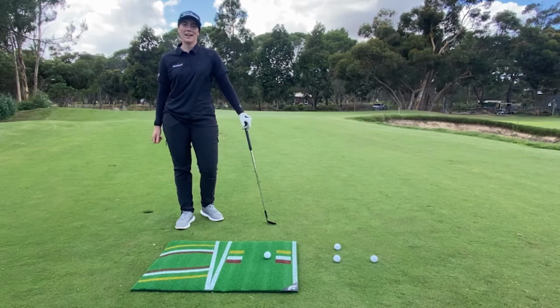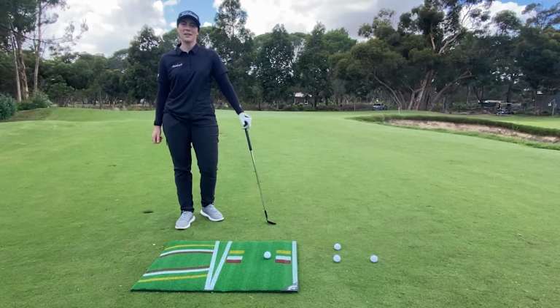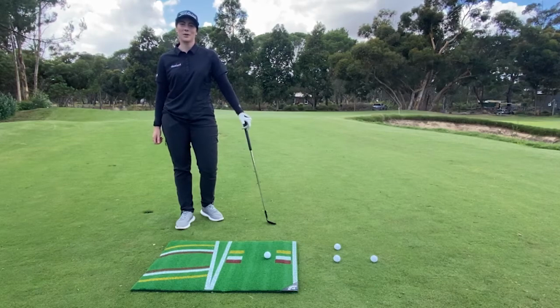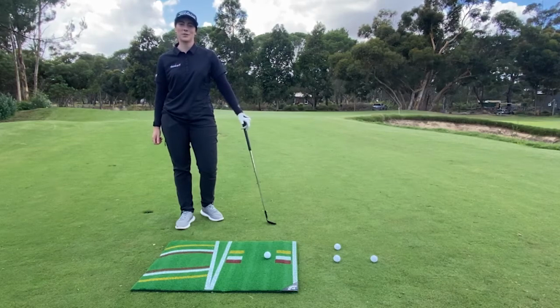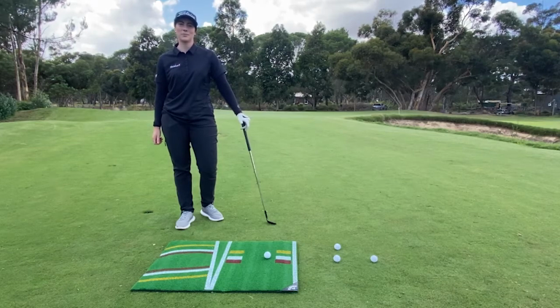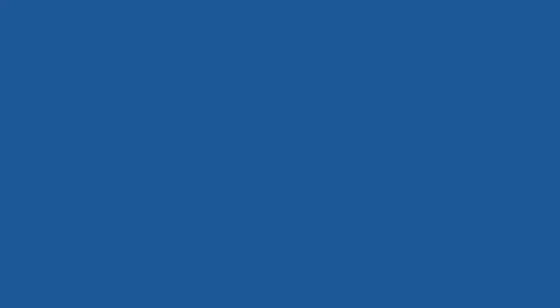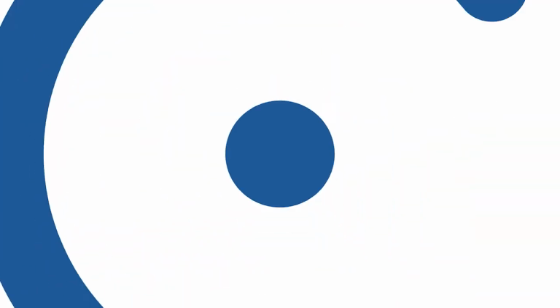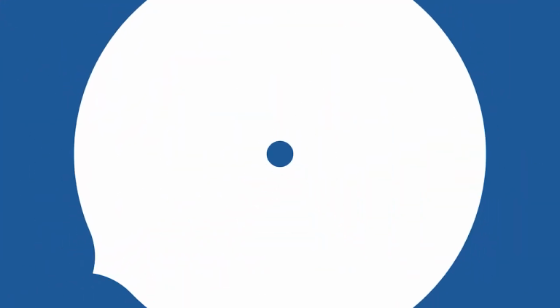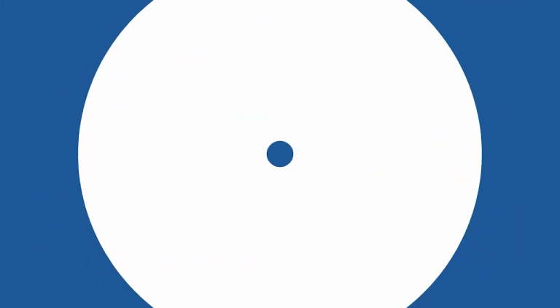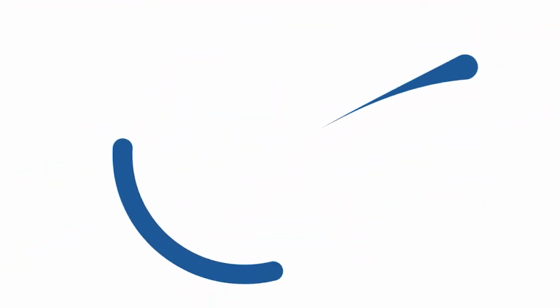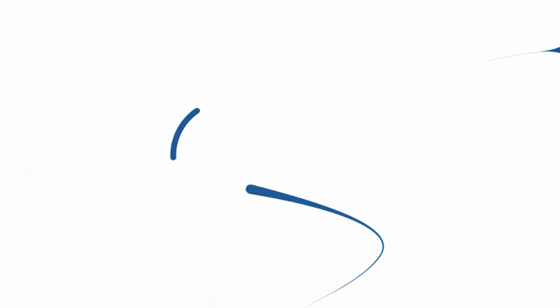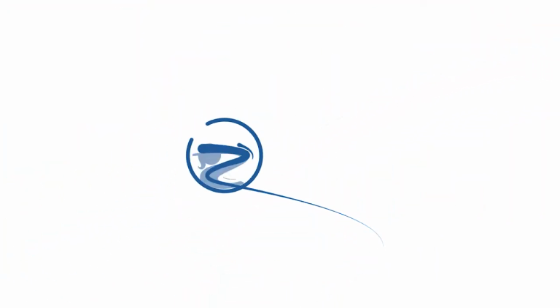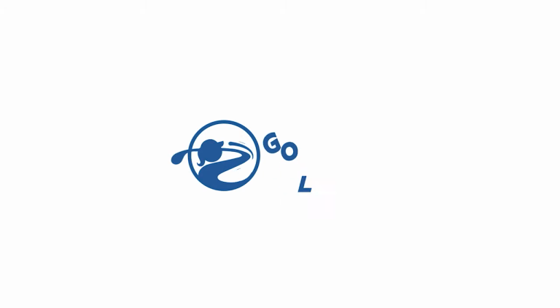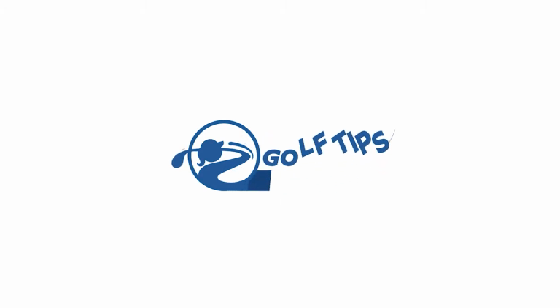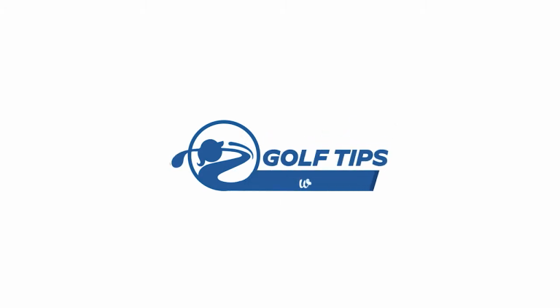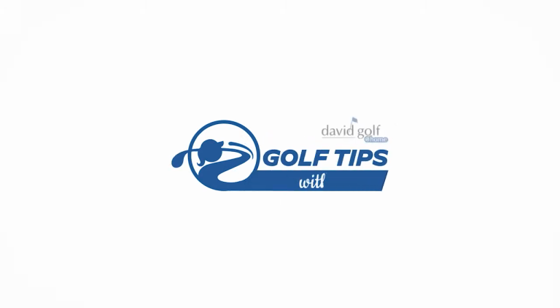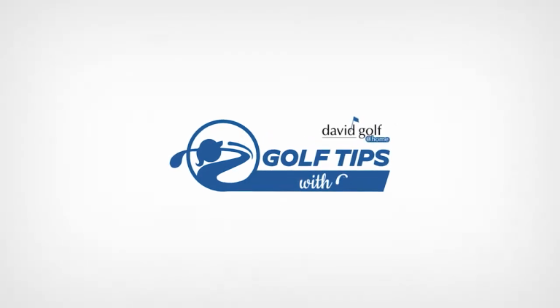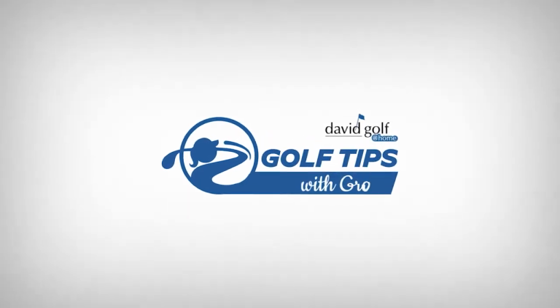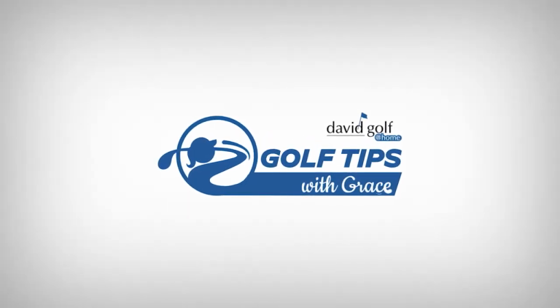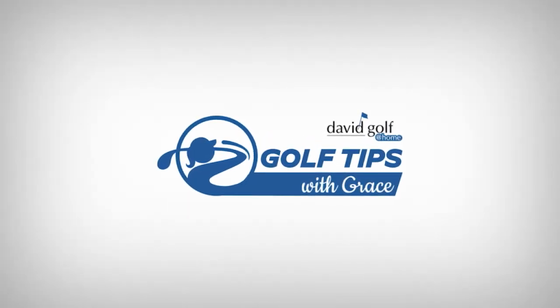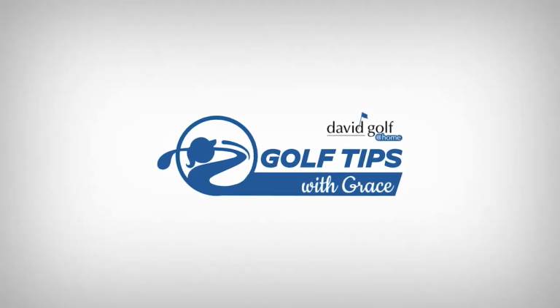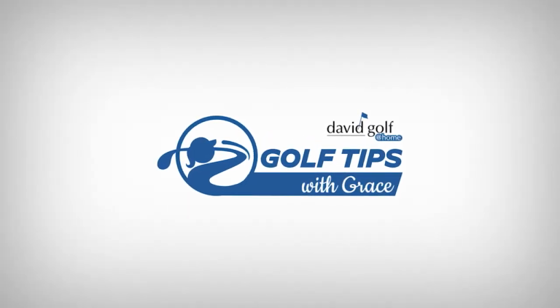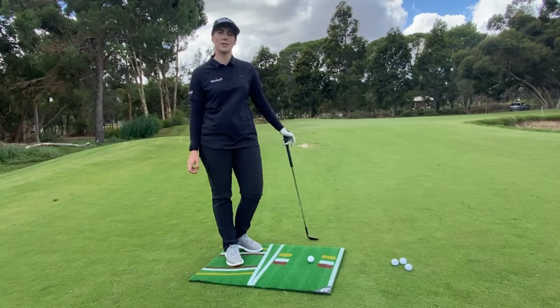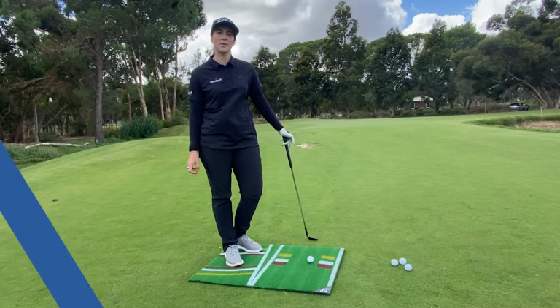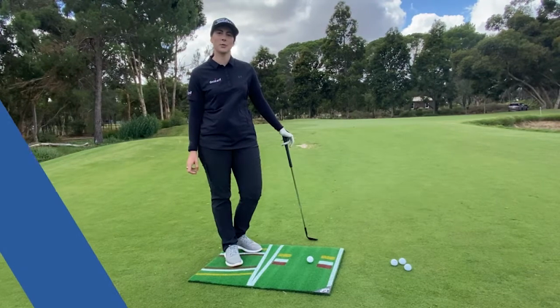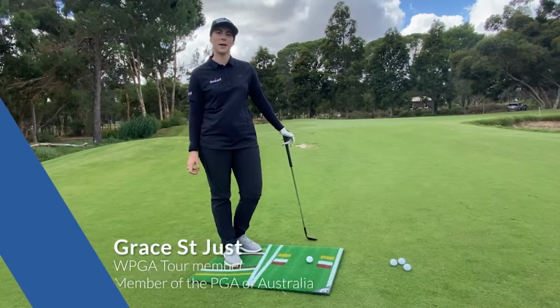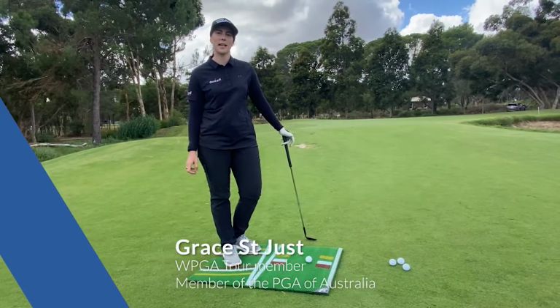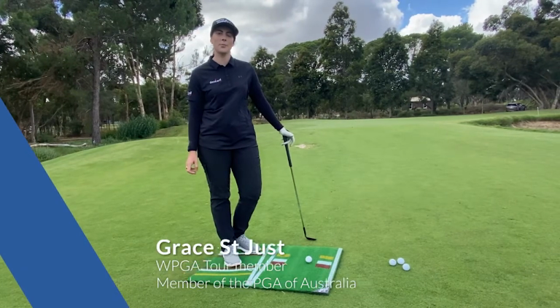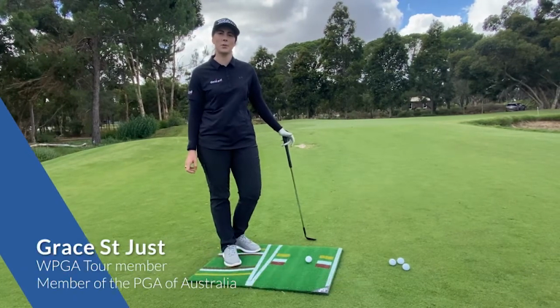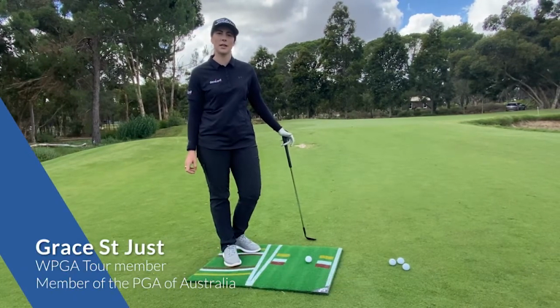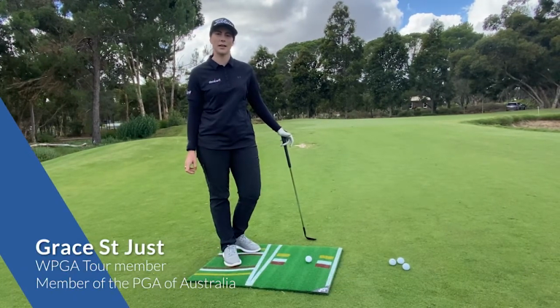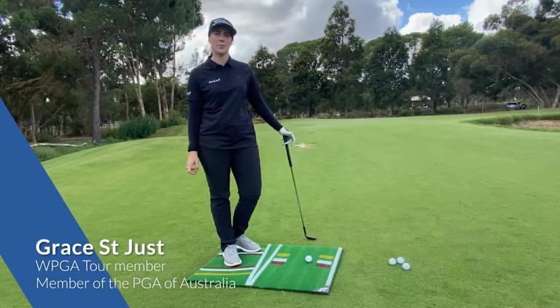Hey everyone and welcome to Golf Tips with Grace. Today I'm talking about the Callaway Pure Pitch Chipping Mat.